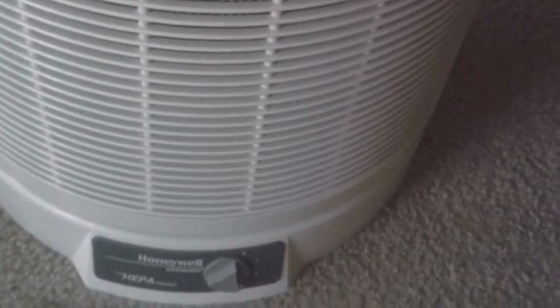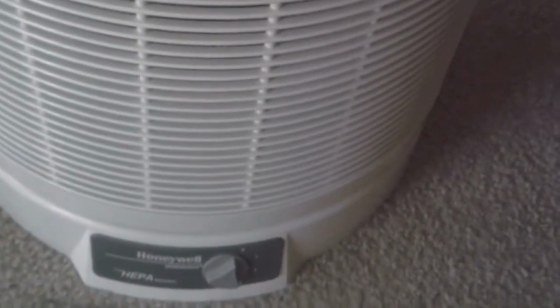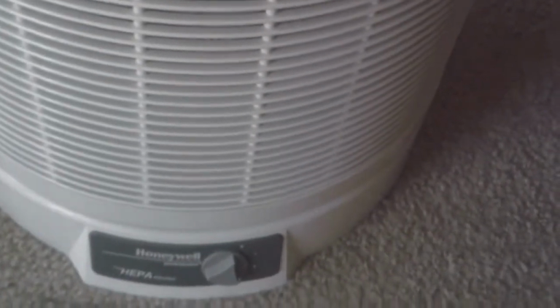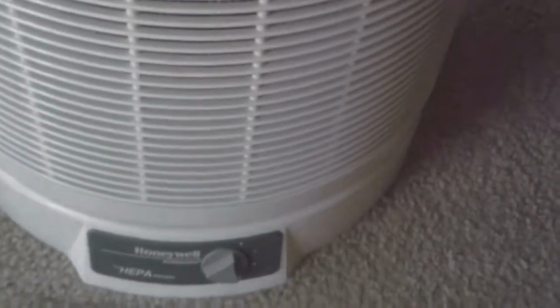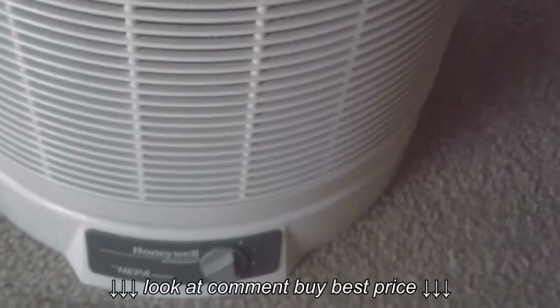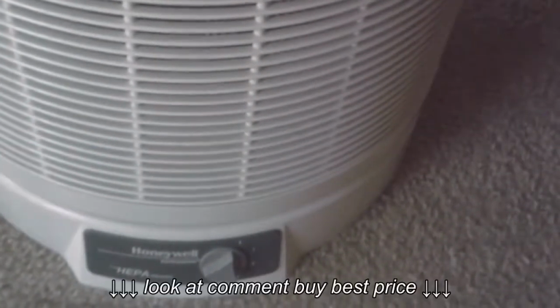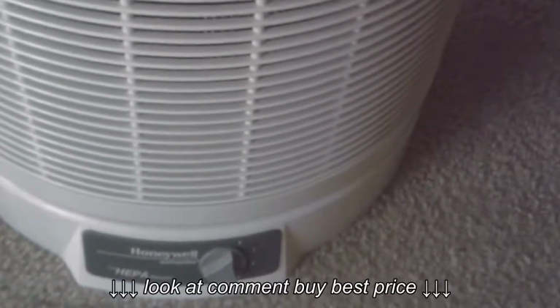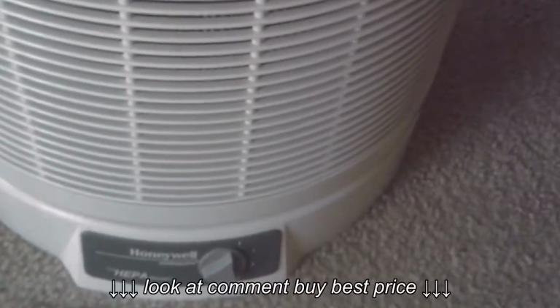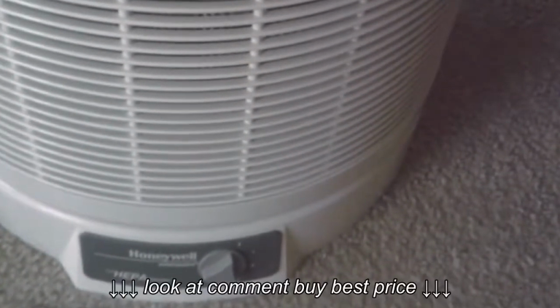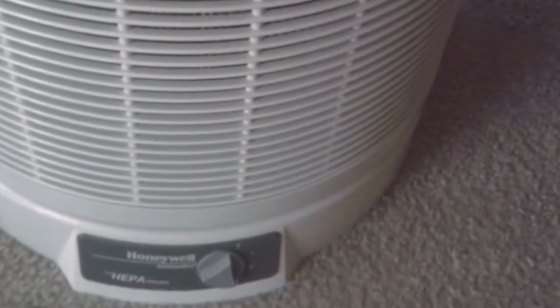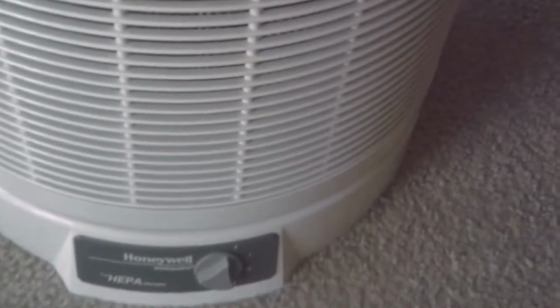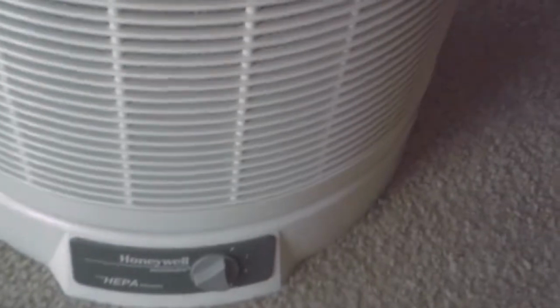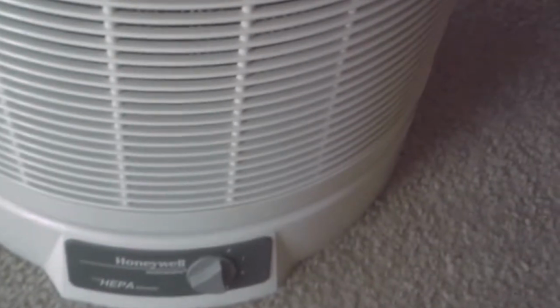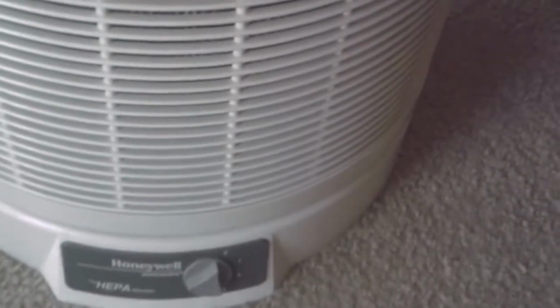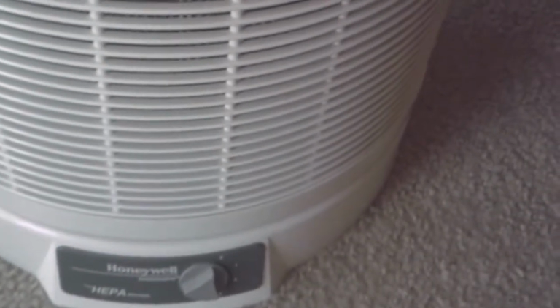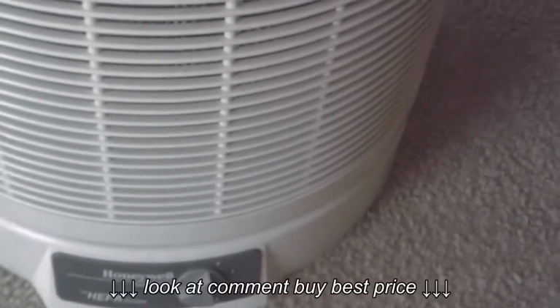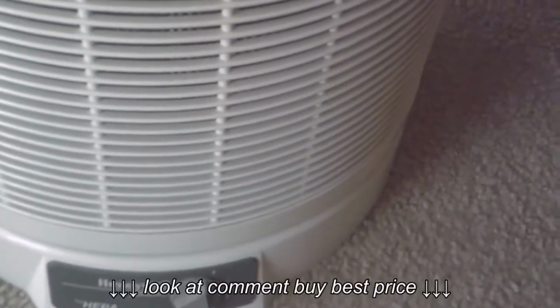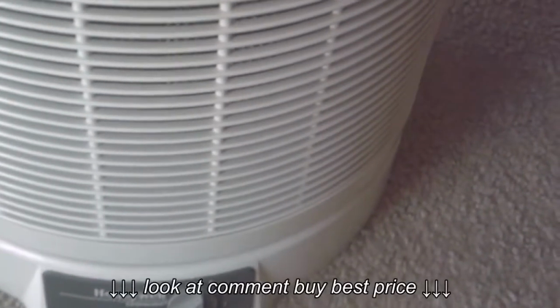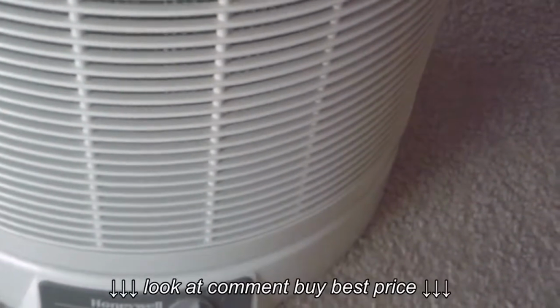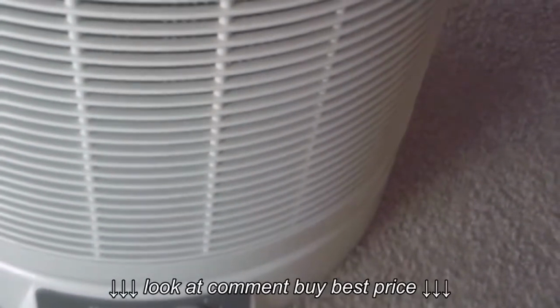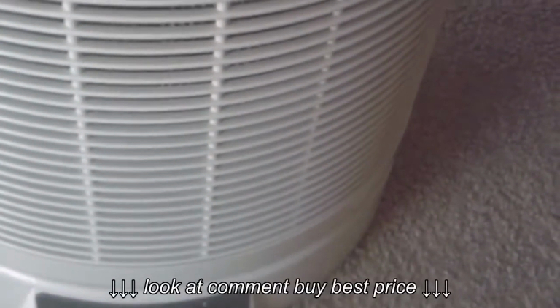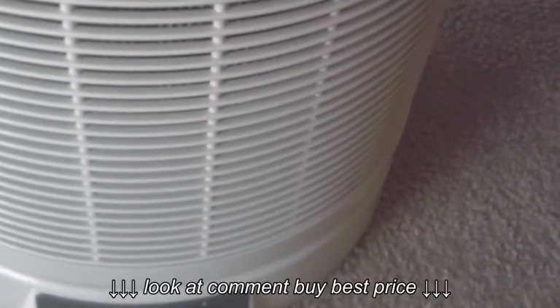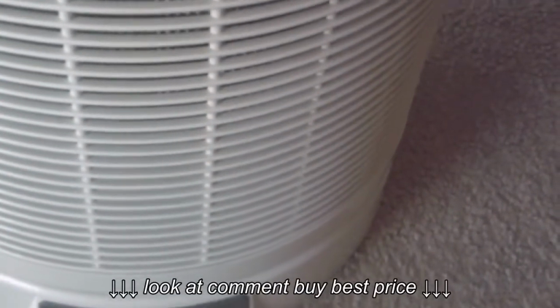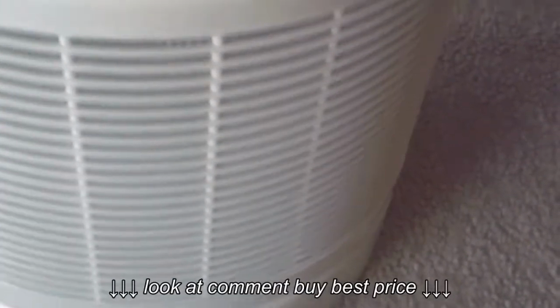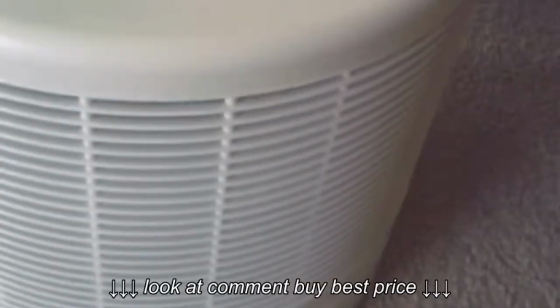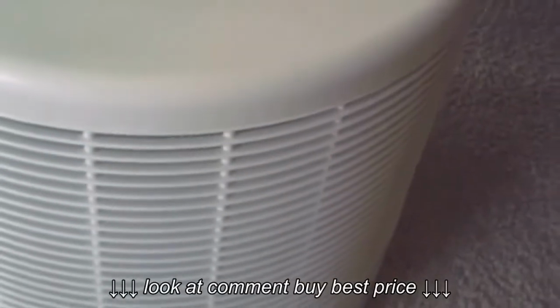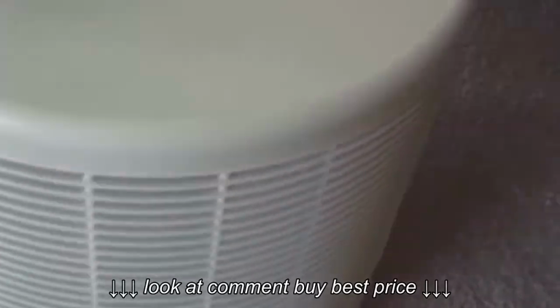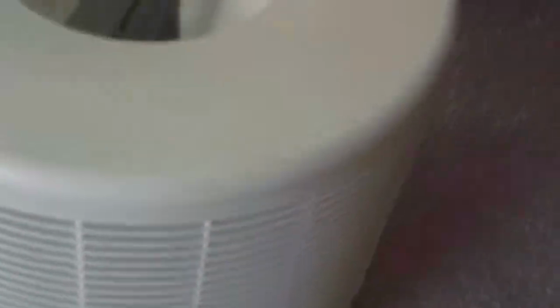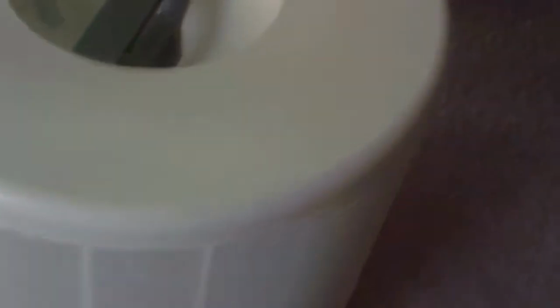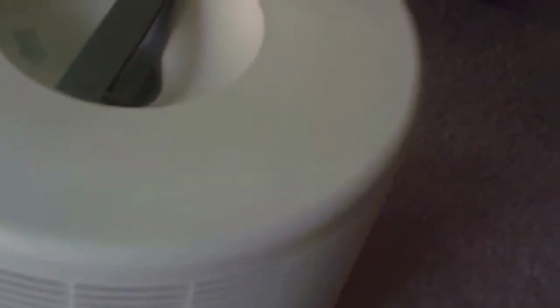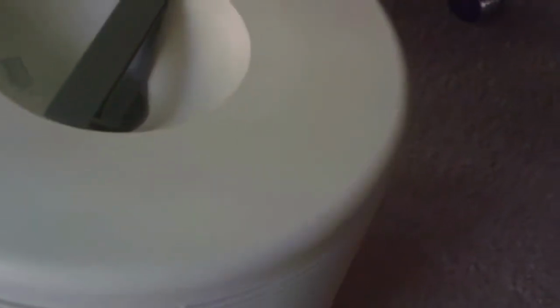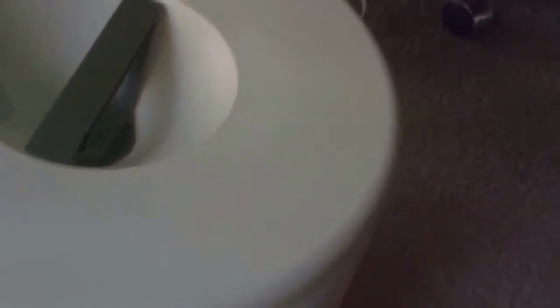Hi, this is the Honeywell Evercare True HEPA Filtration Purifier and it's quite simple.